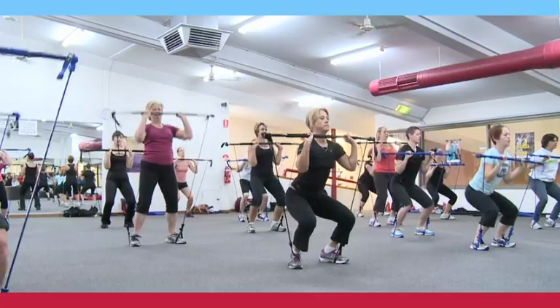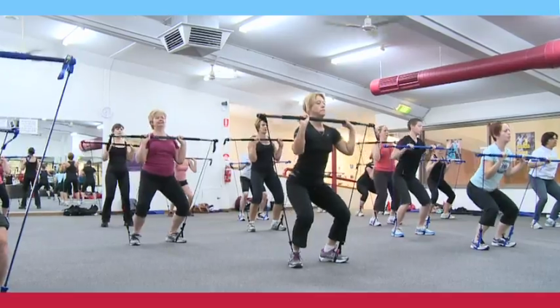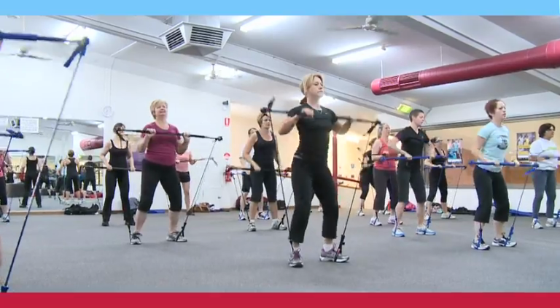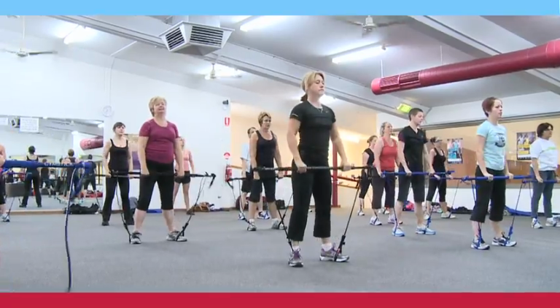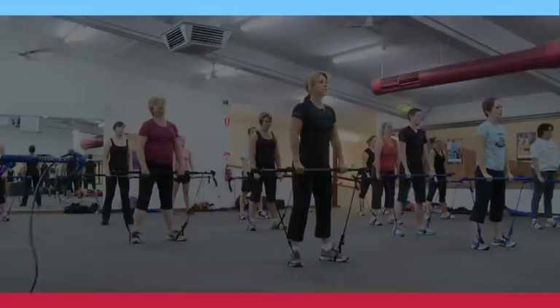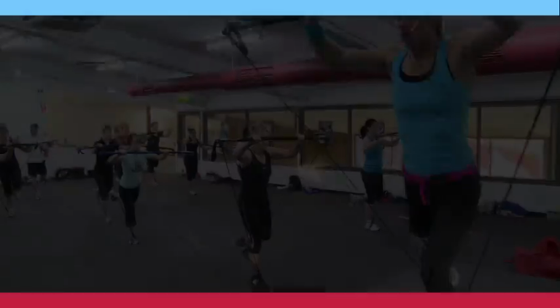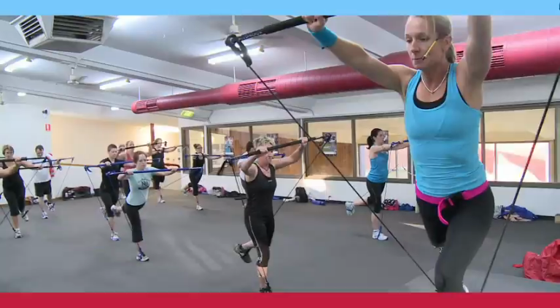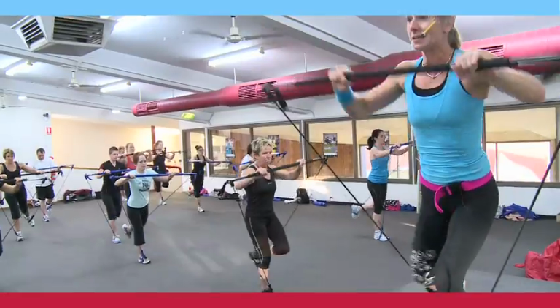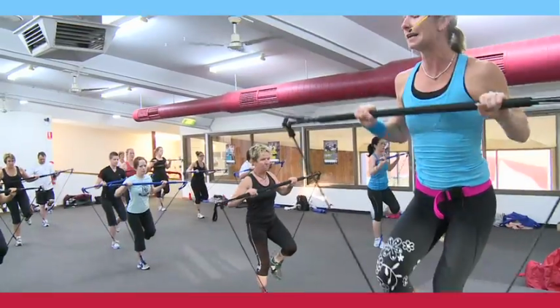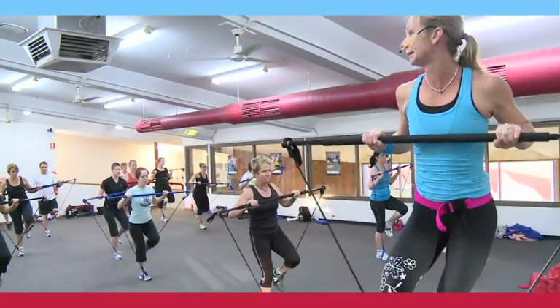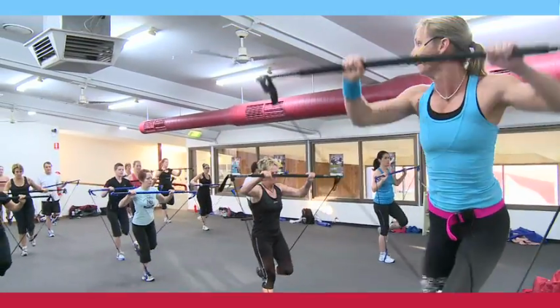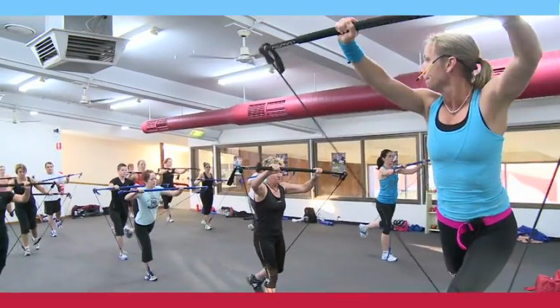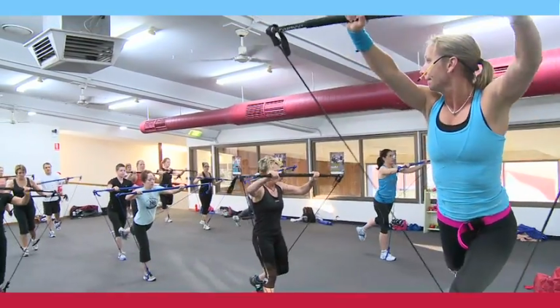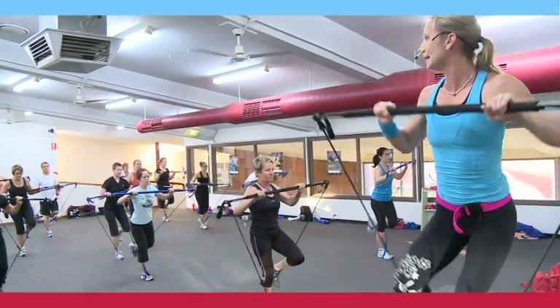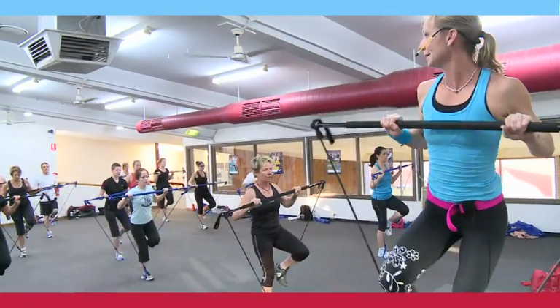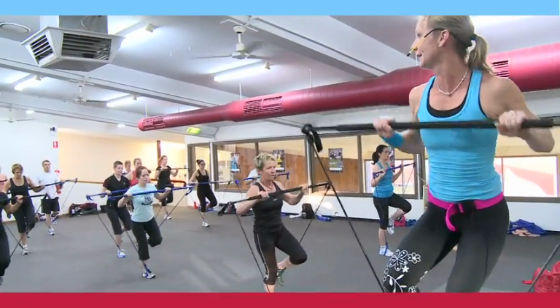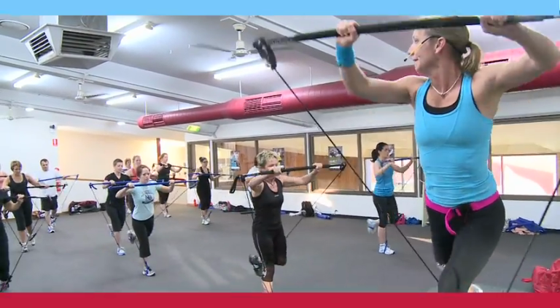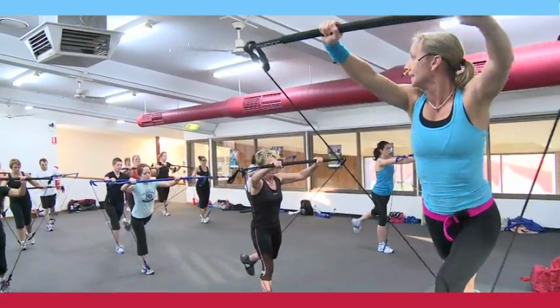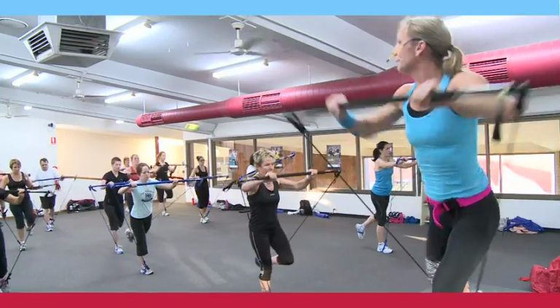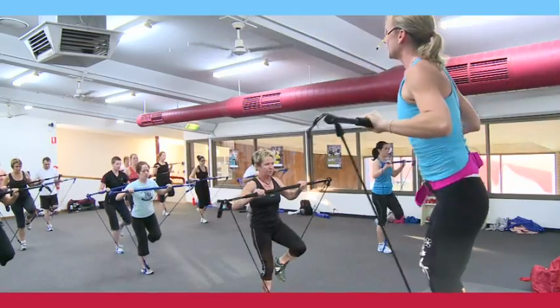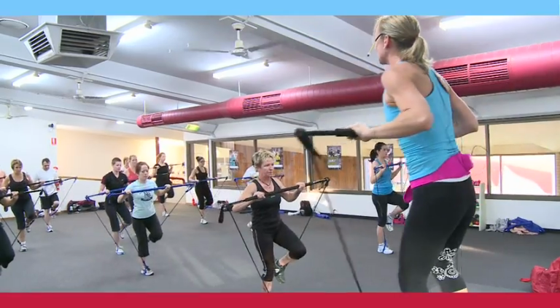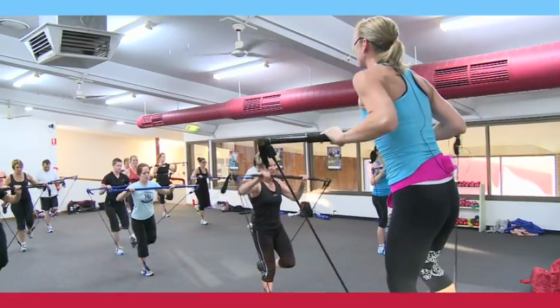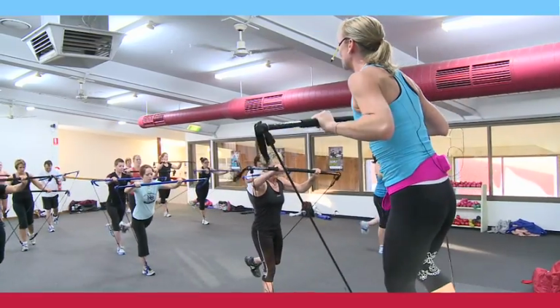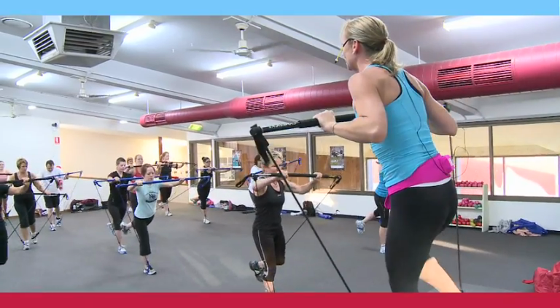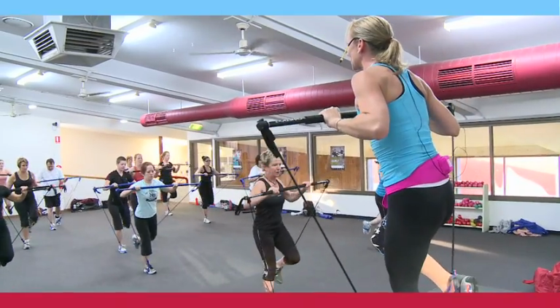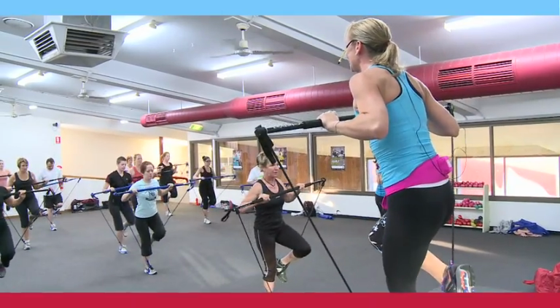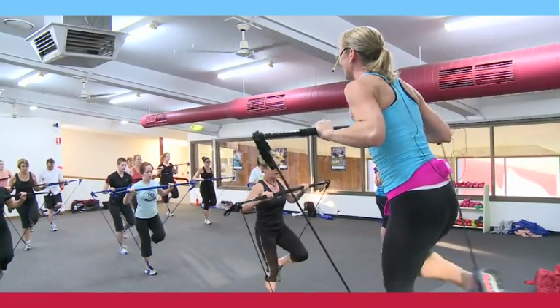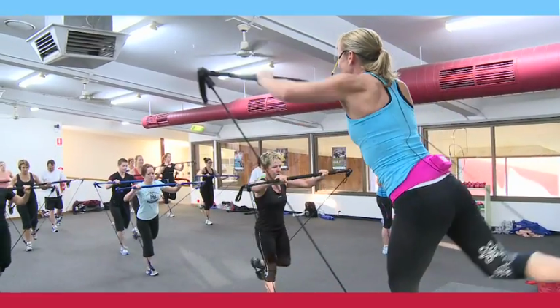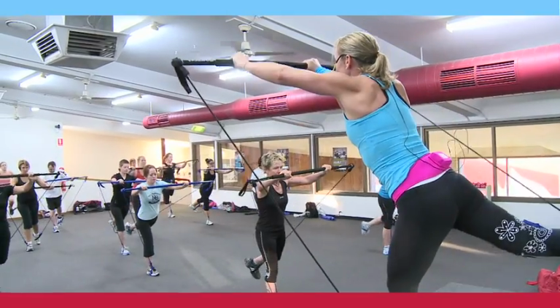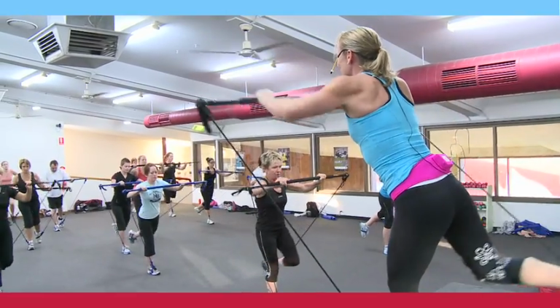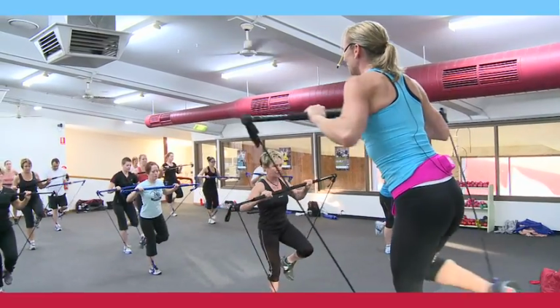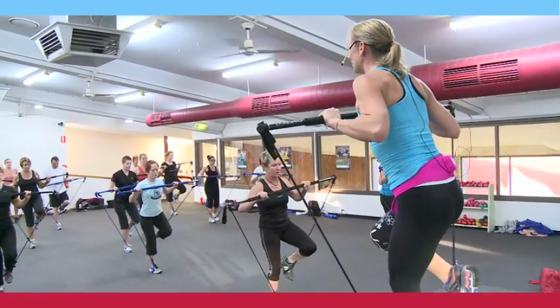Hold it here. Option here — if your balance is off this morning, it is early, keep it on the floor.